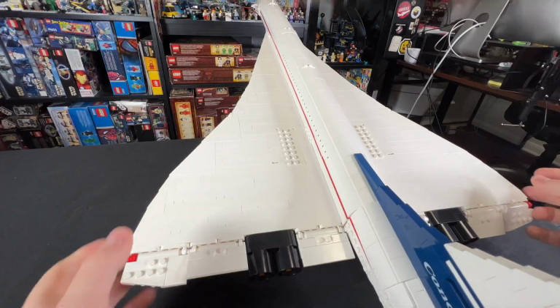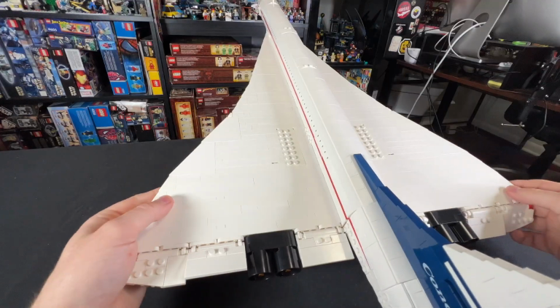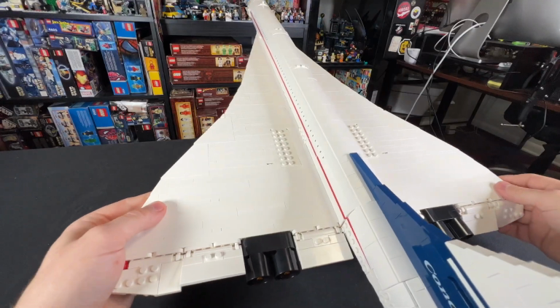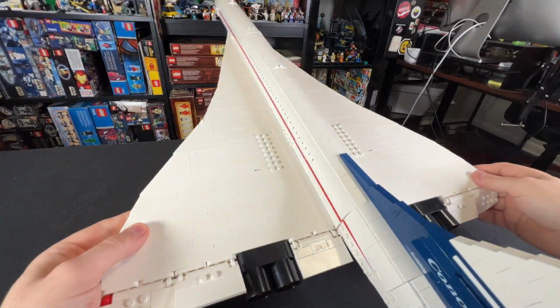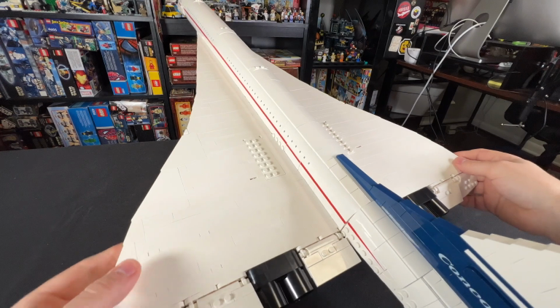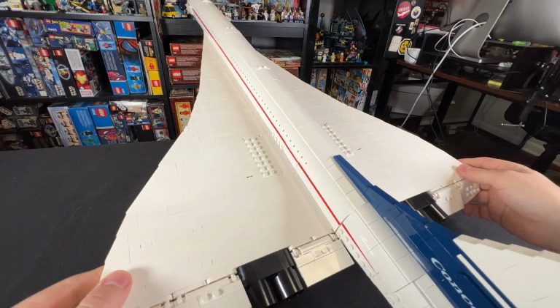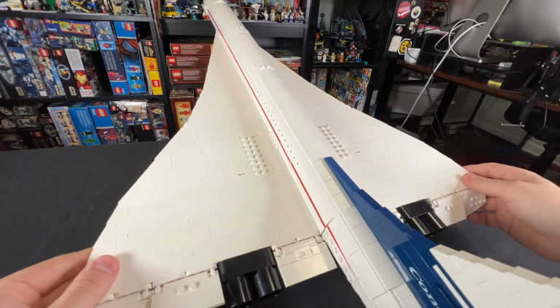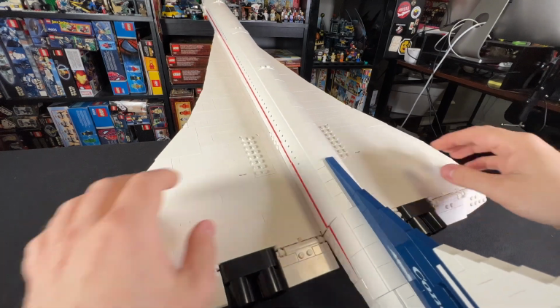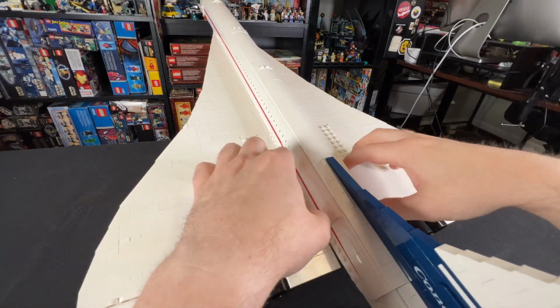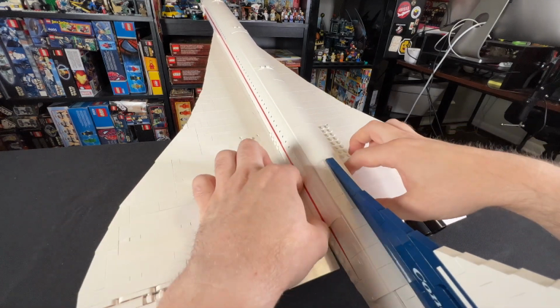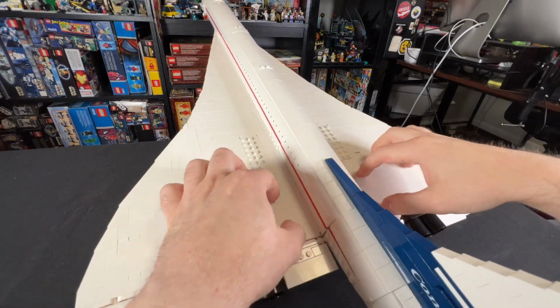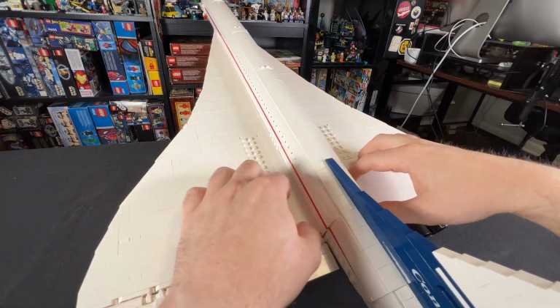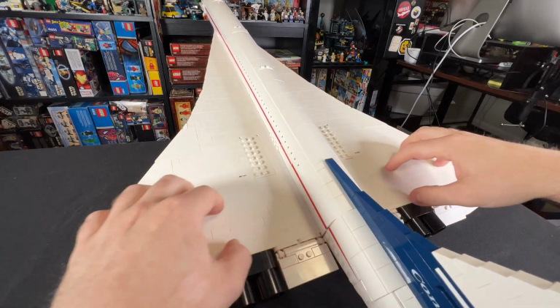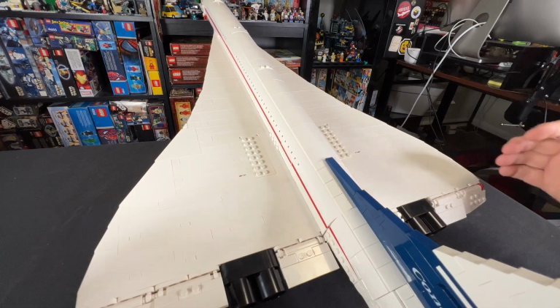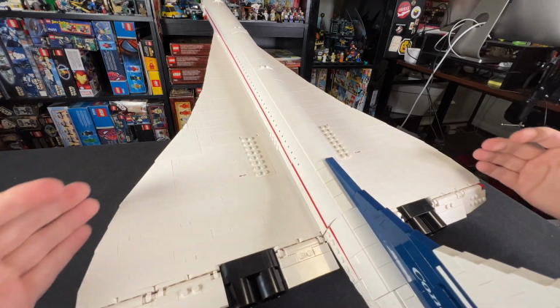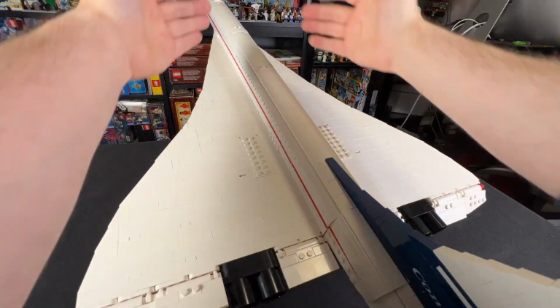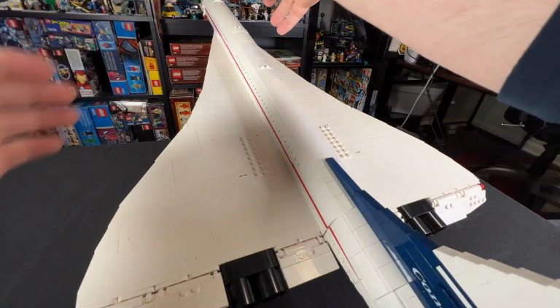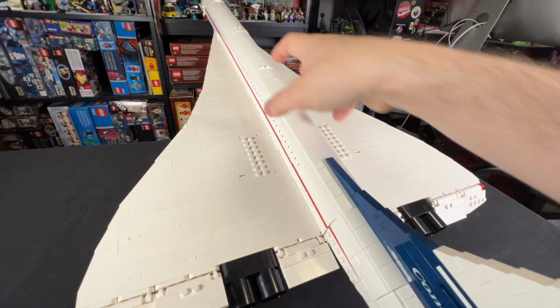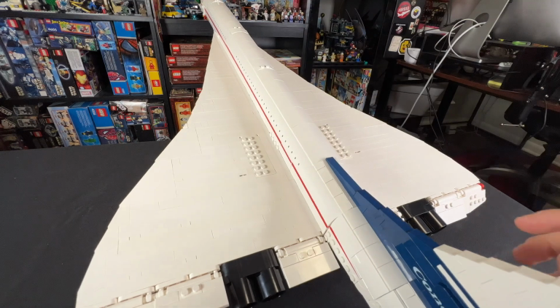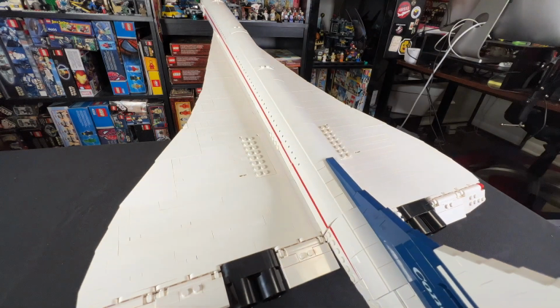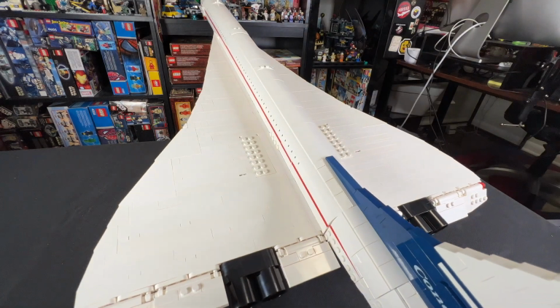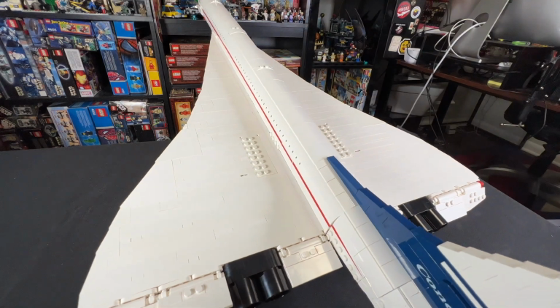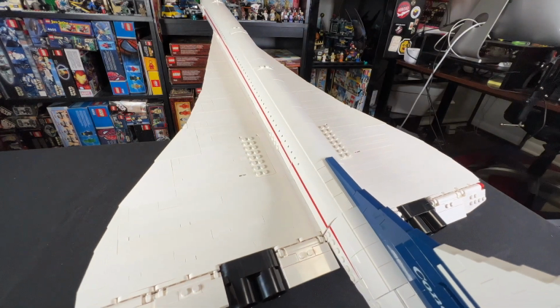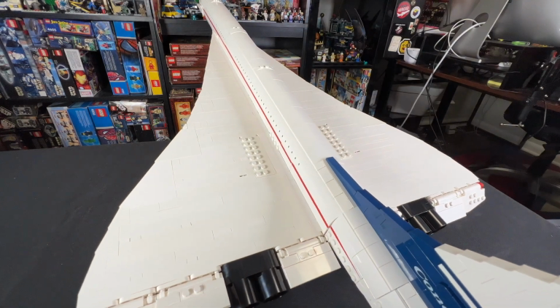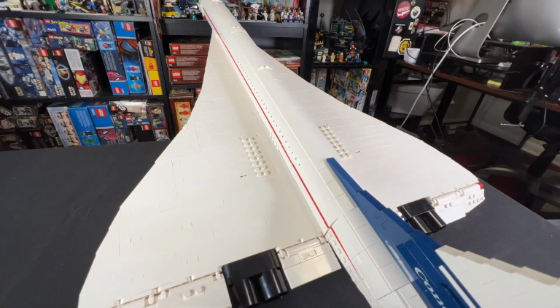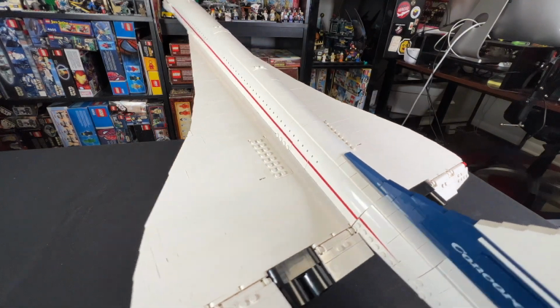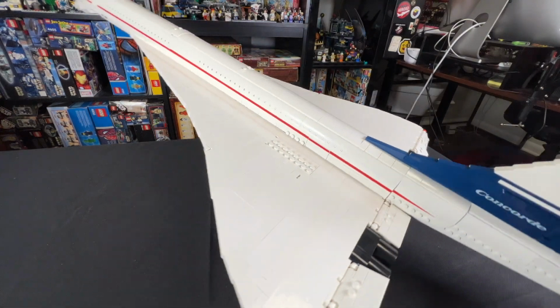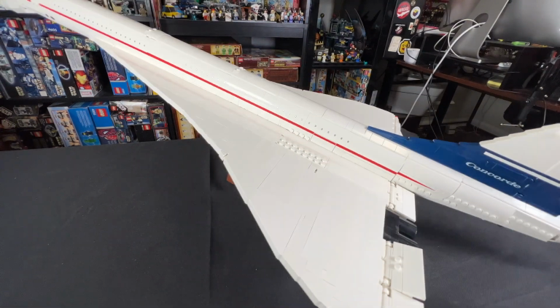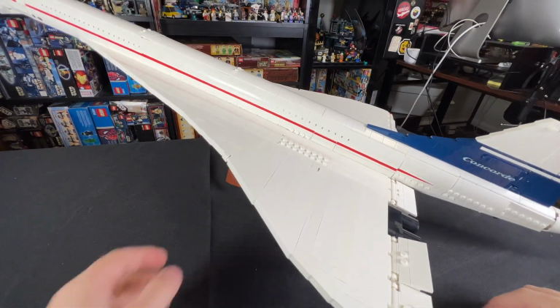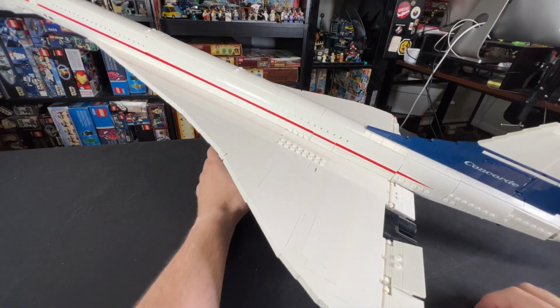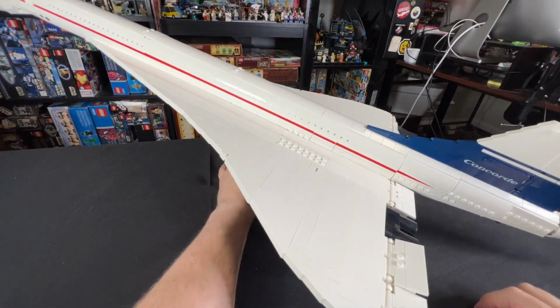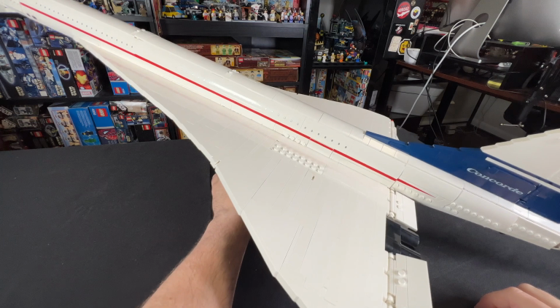While we're at this angle, let's talk about the wings. You start building right around here — you build all the wings, then you build the rest of what I'll call the fuselage. It's really, really nice, and I do love the way that it's constructed.